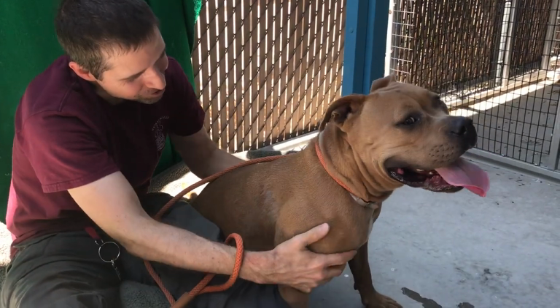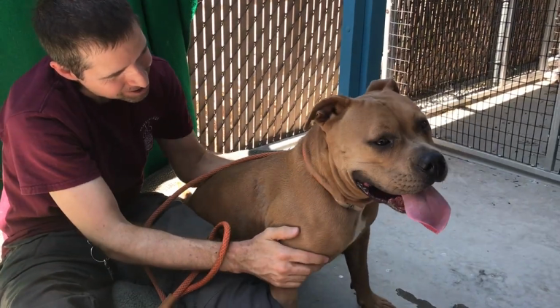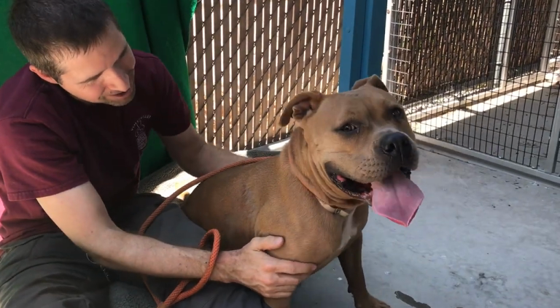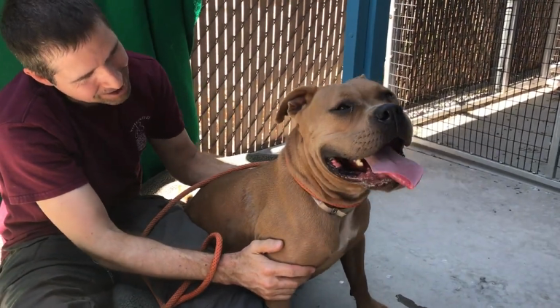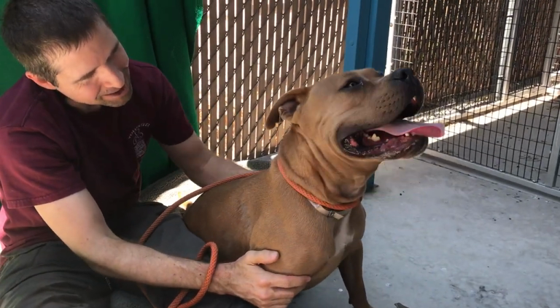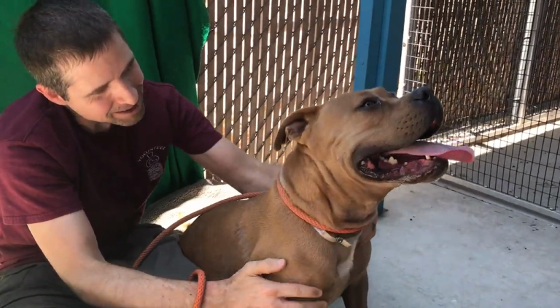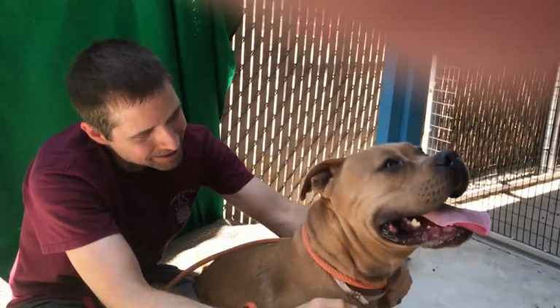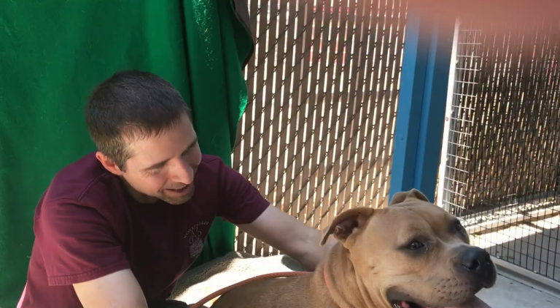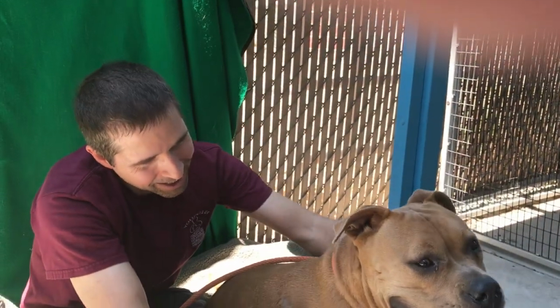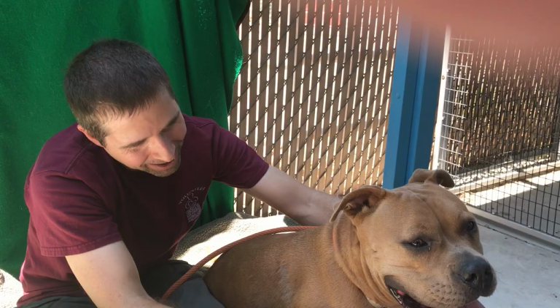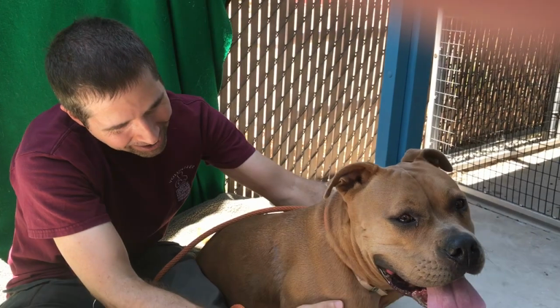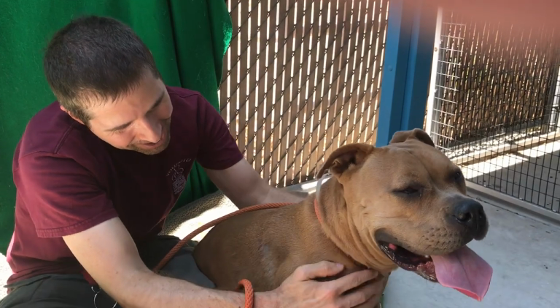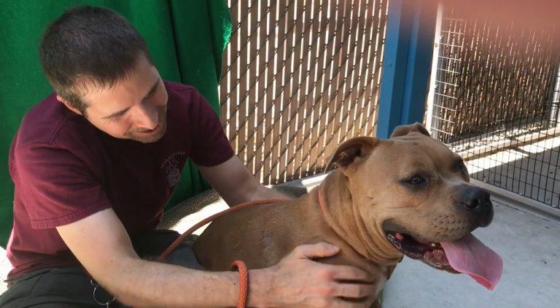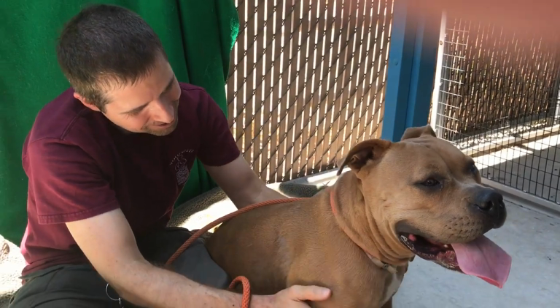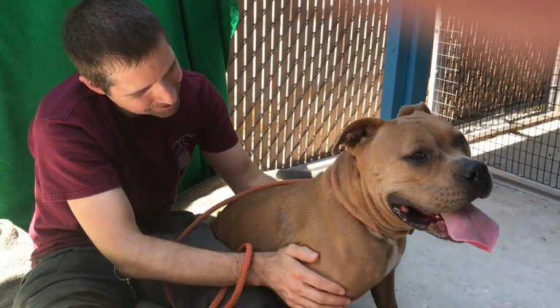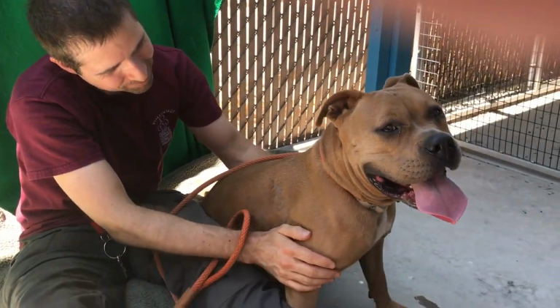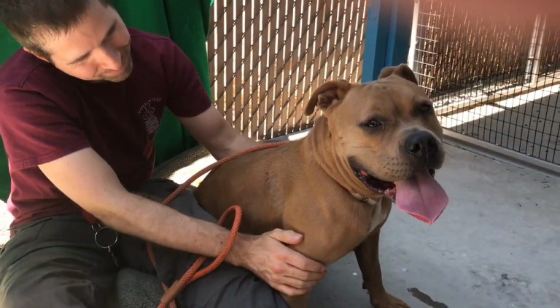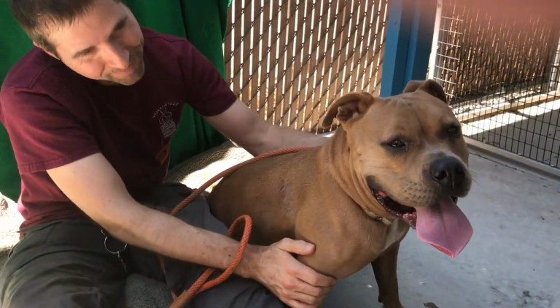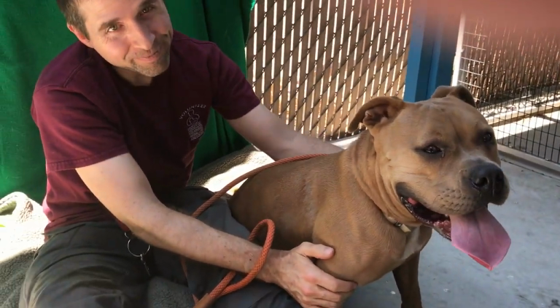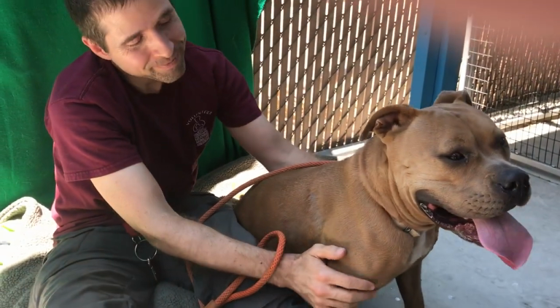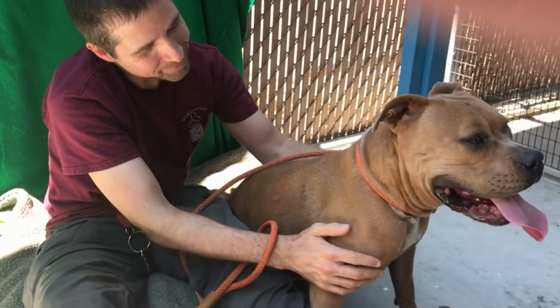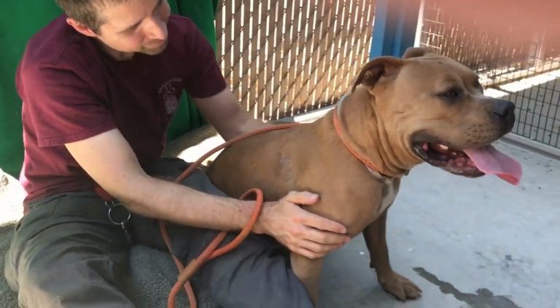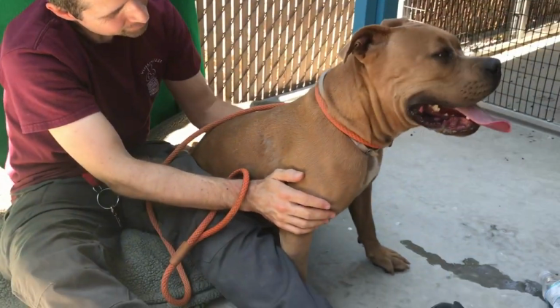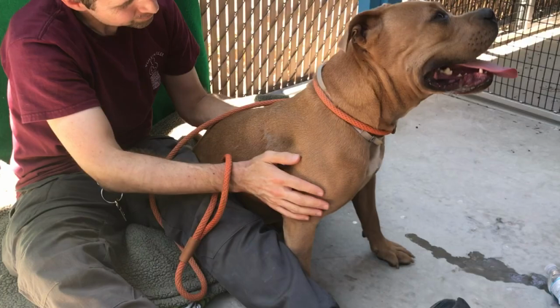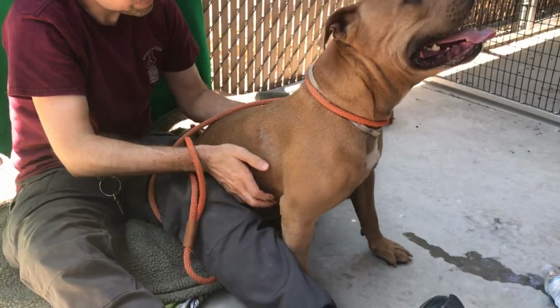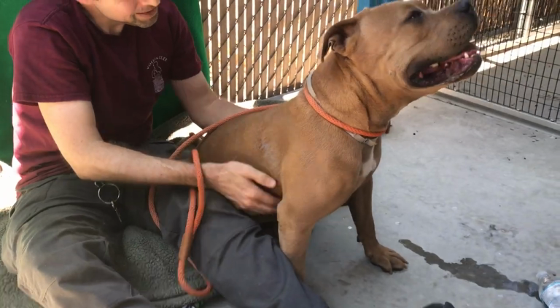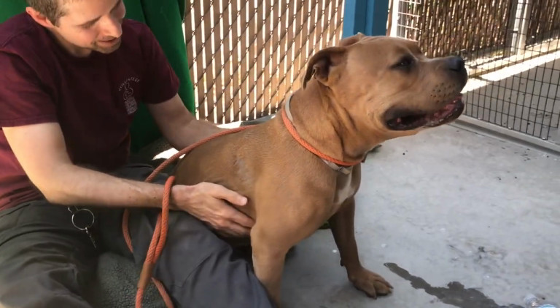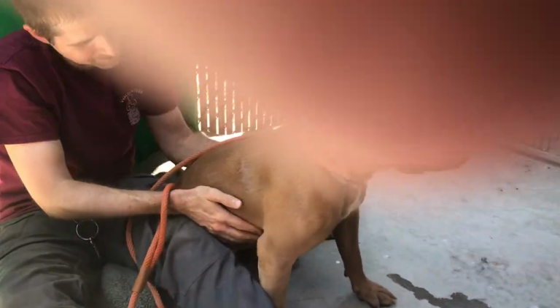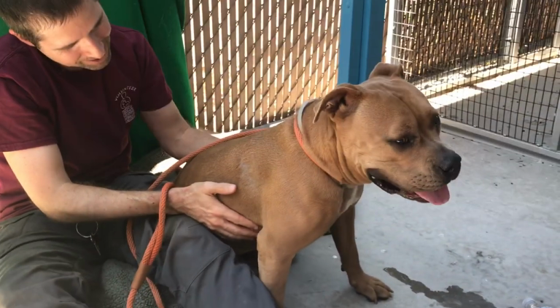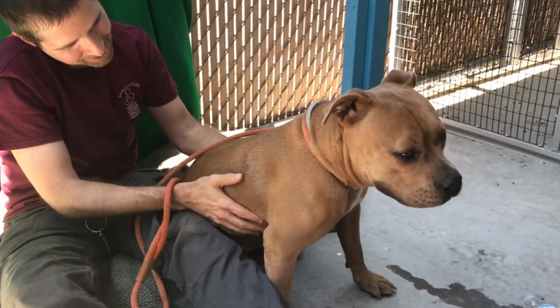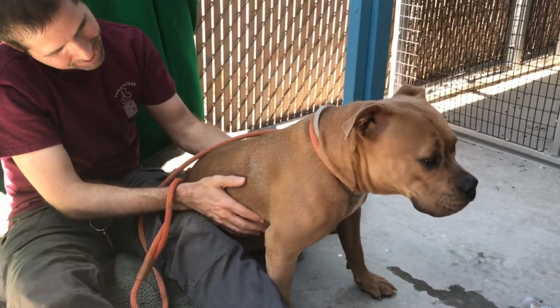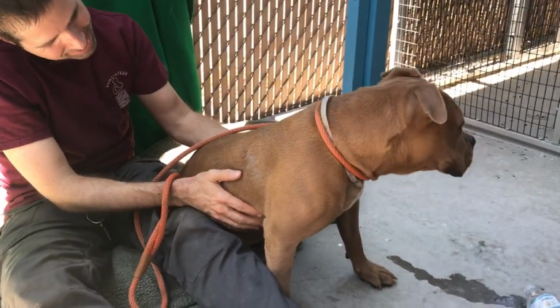Hi, I'd like you to meet Mama's. Mama's ID number is A-524-1923. Mama's is a pit bull and we think a bulldog mix. Her legs are a little bowlegged, kind of like a bulldog.